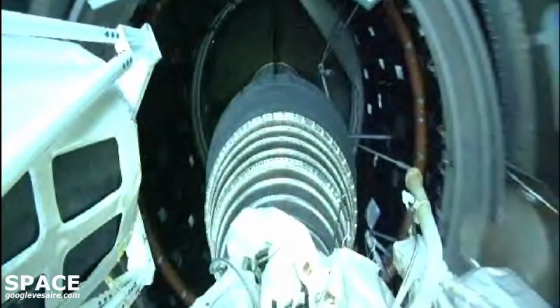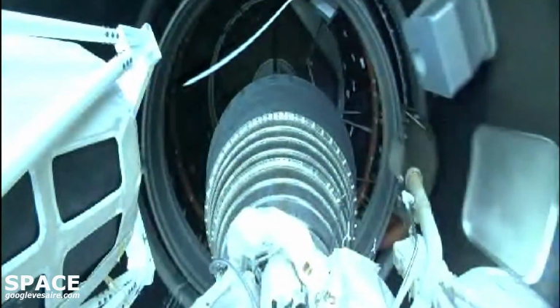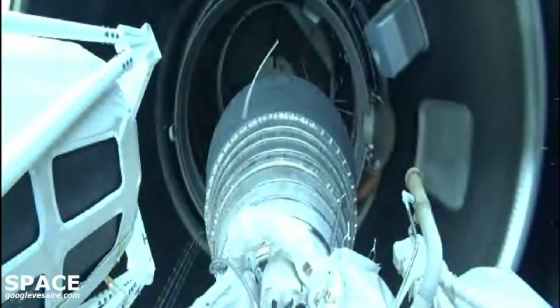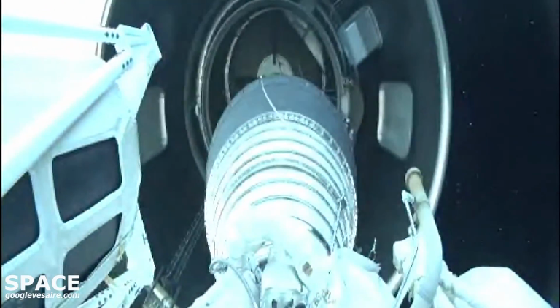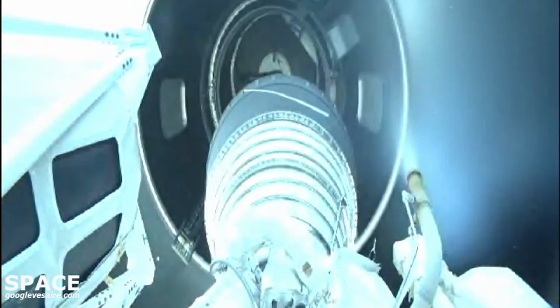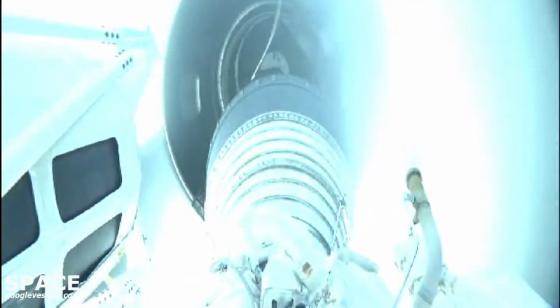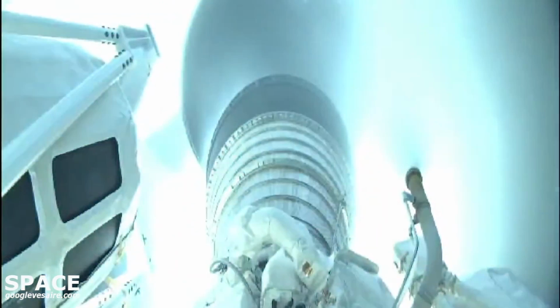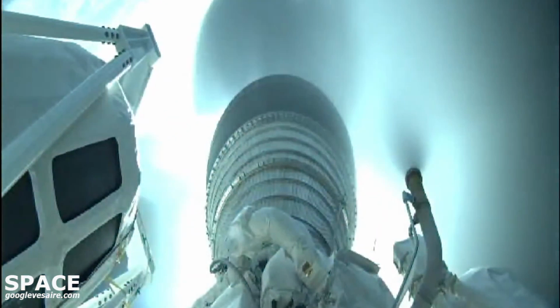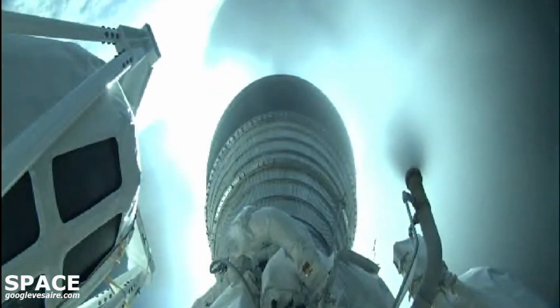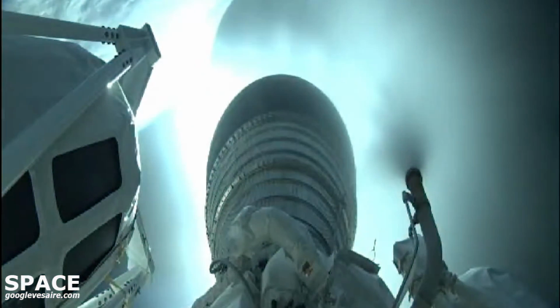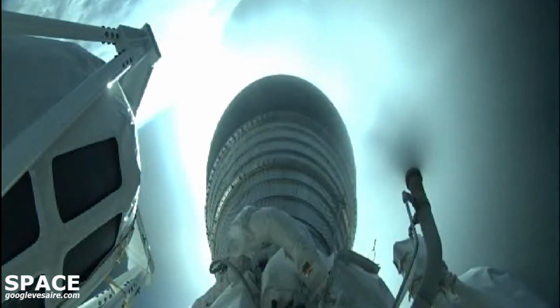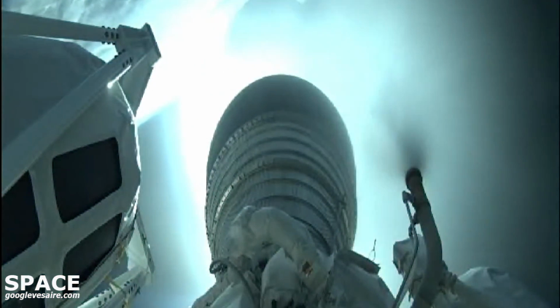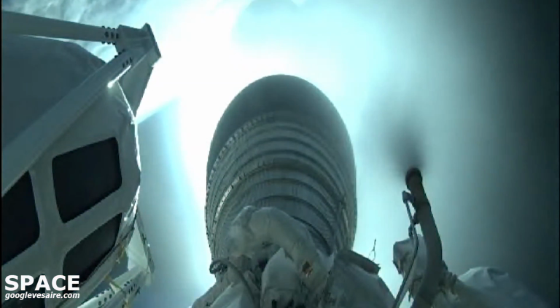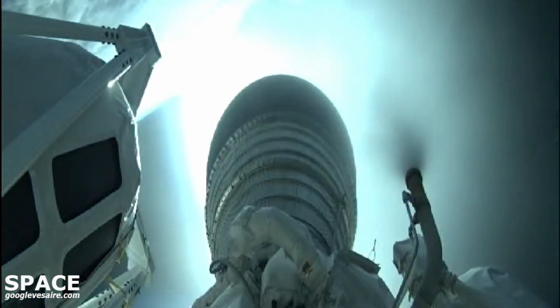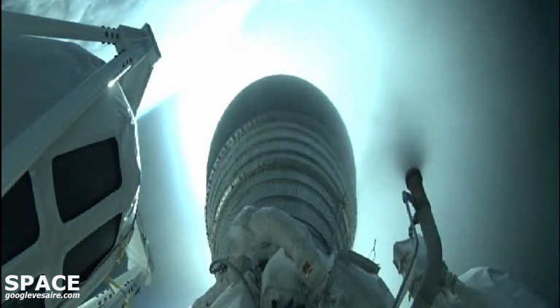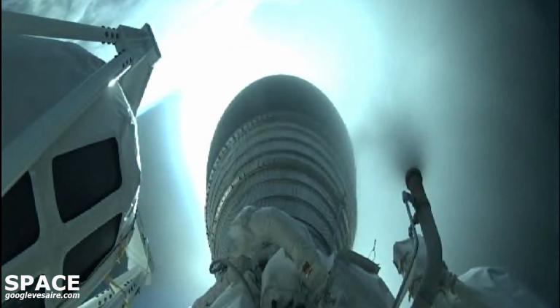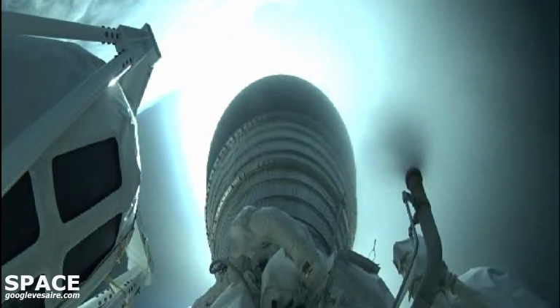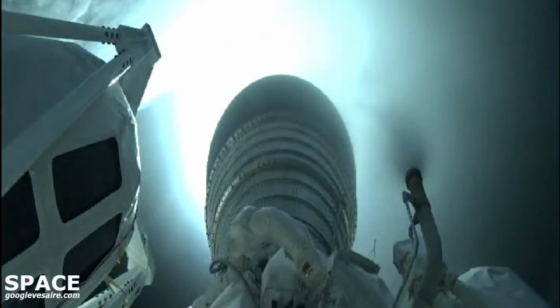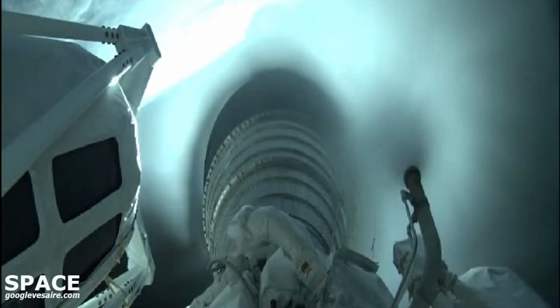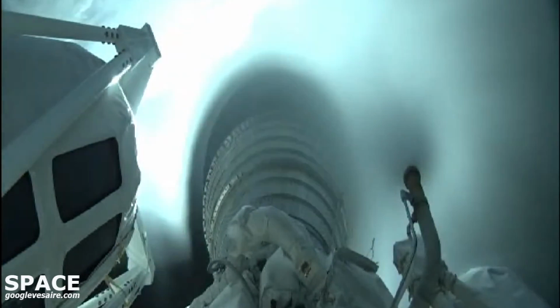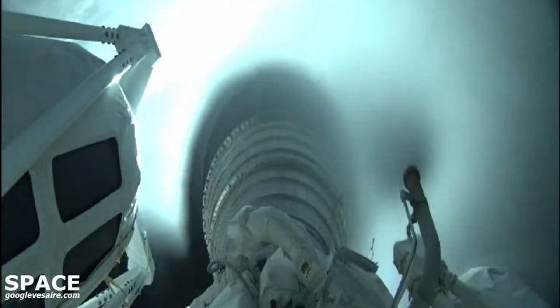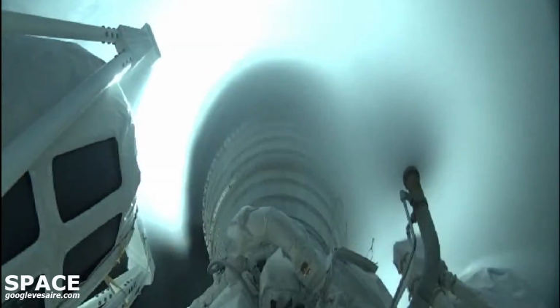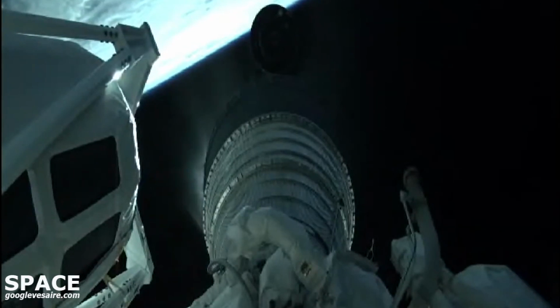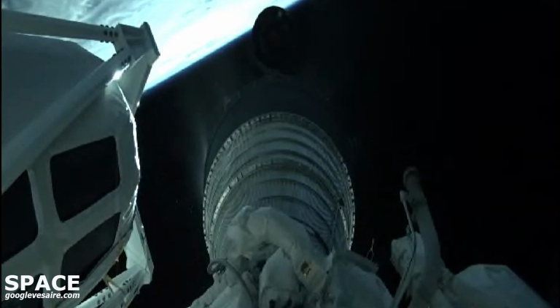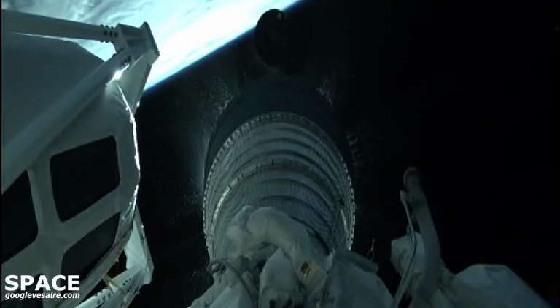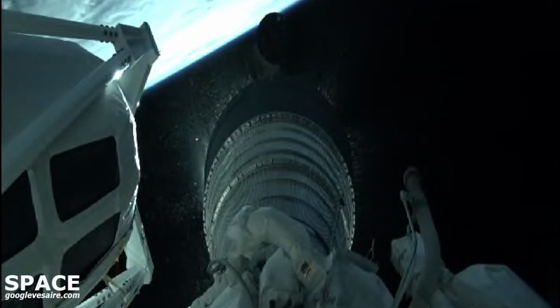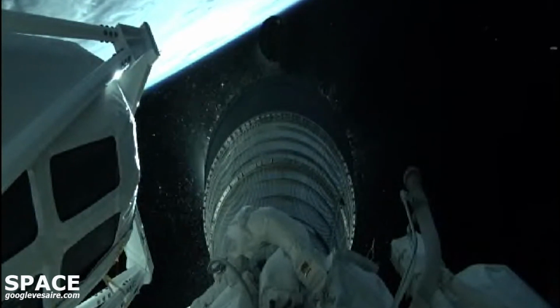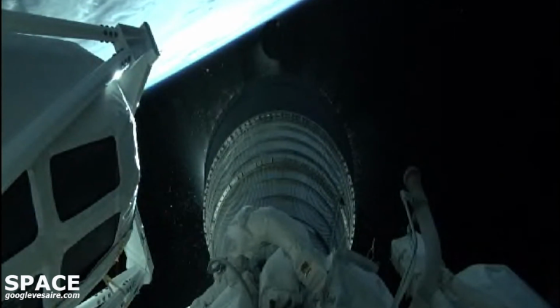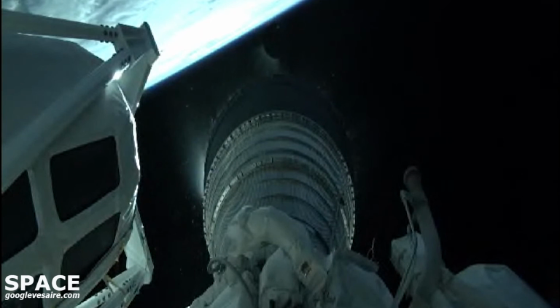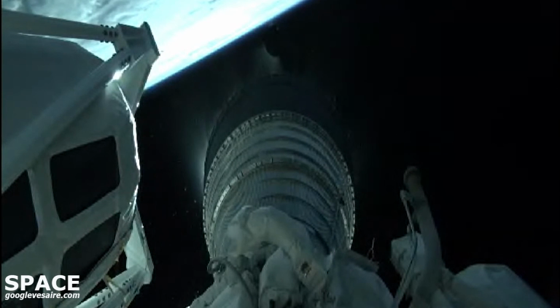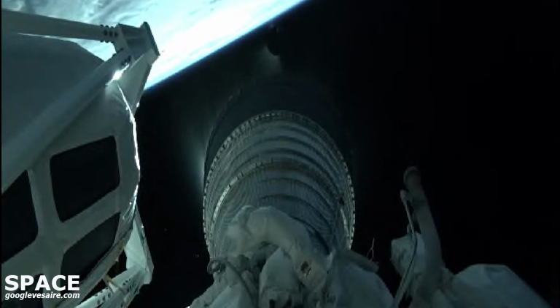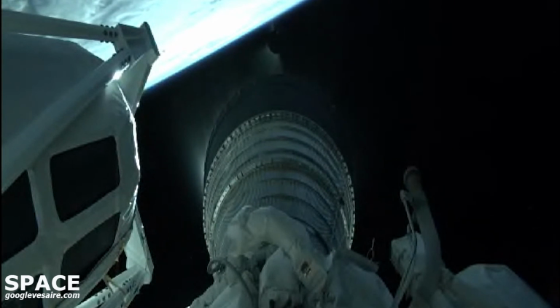We have good indication of stage separation. We have pre-start on the RL-10, standing by for ignition. We have ignition and full thrust on the RL-10. Chamber pressure looks good. Body rates look good.